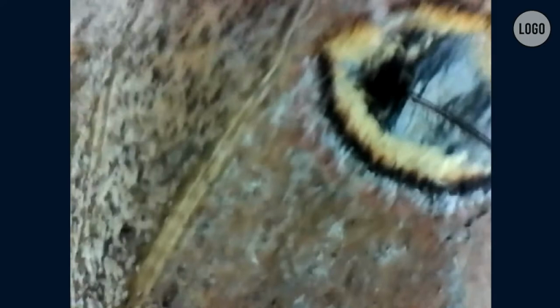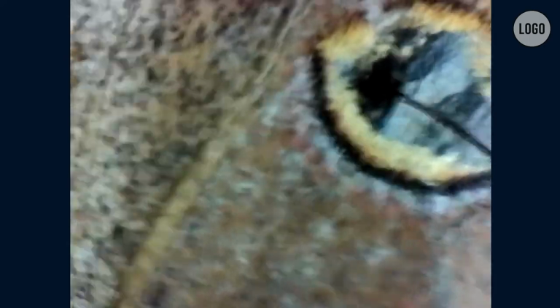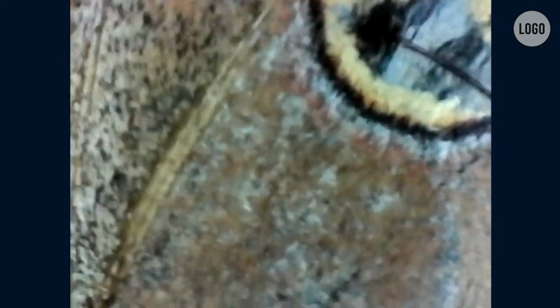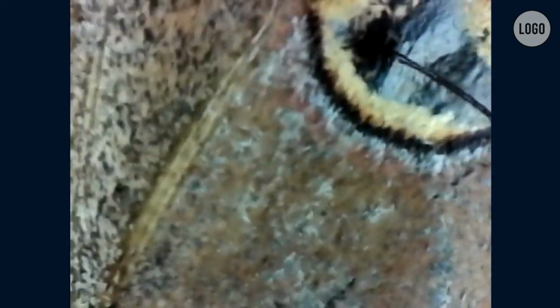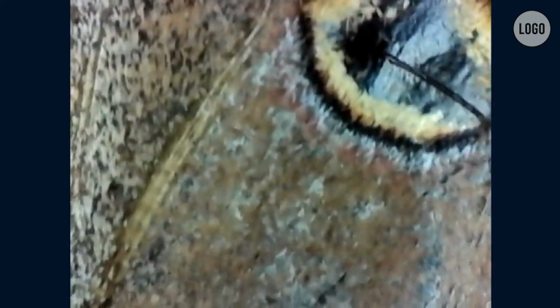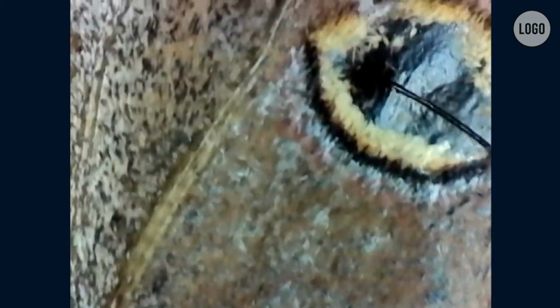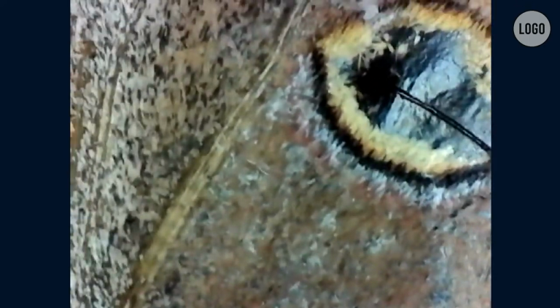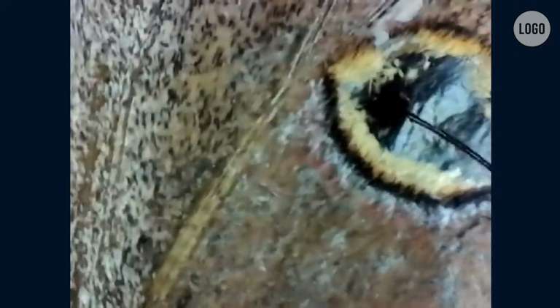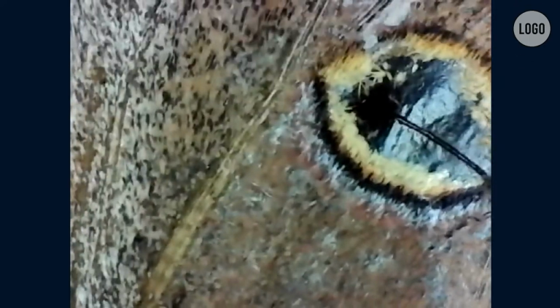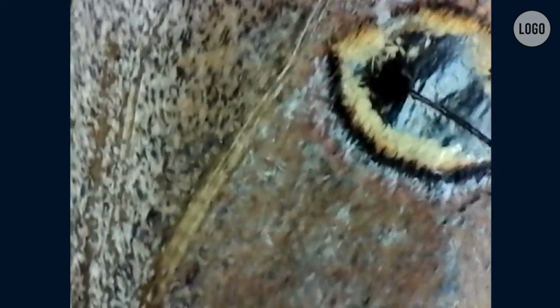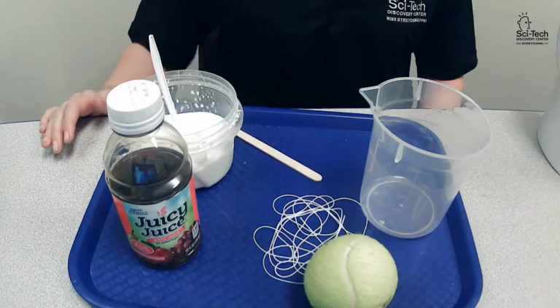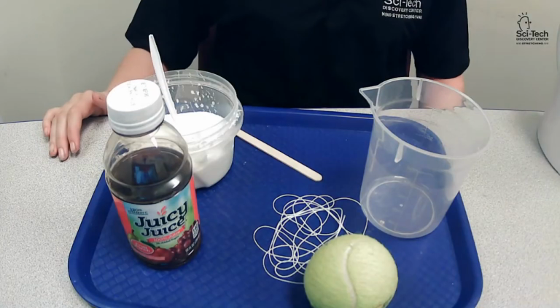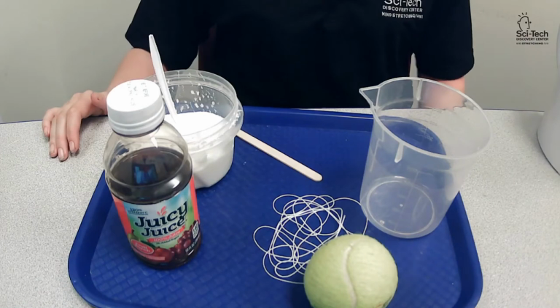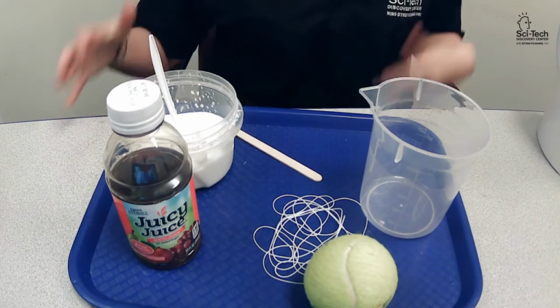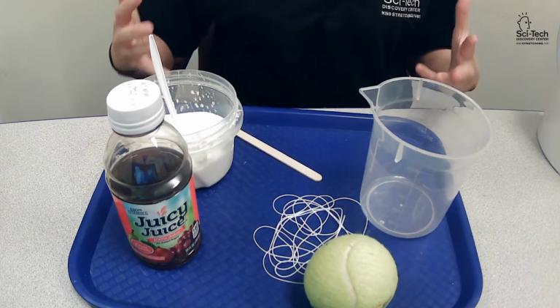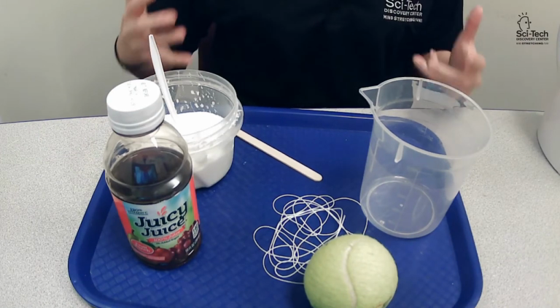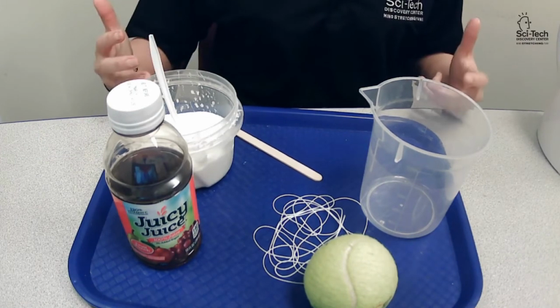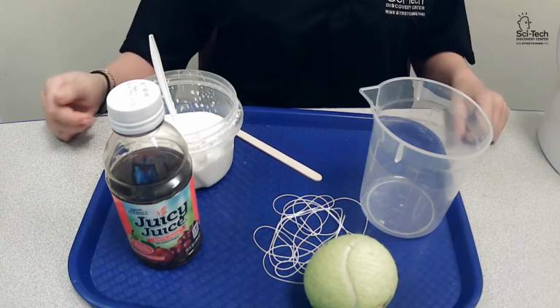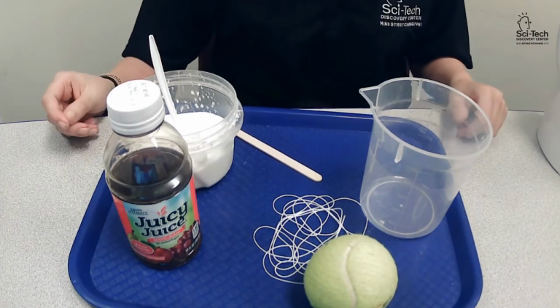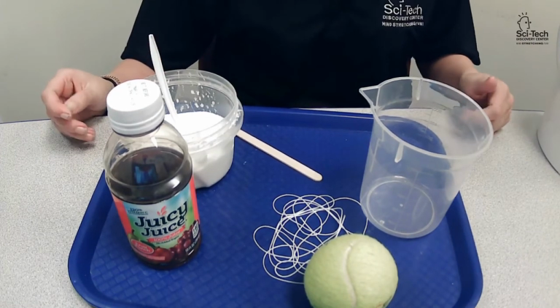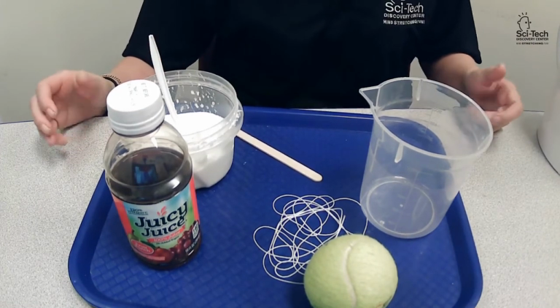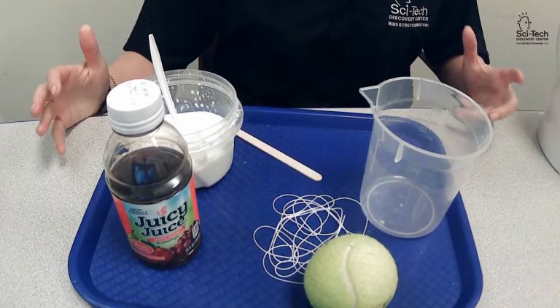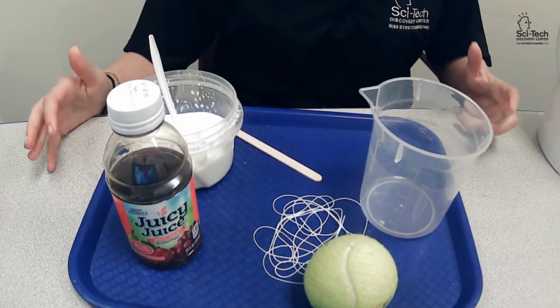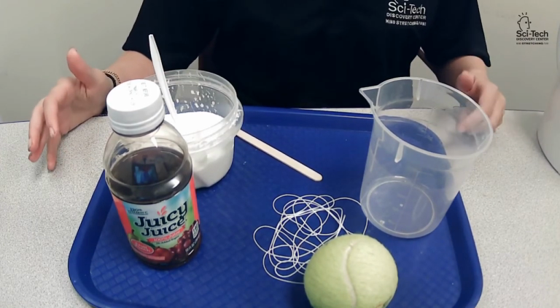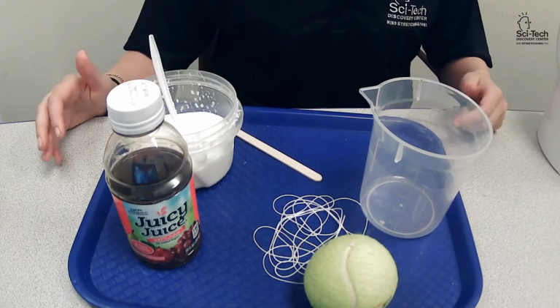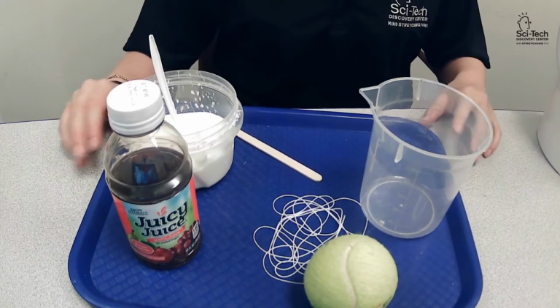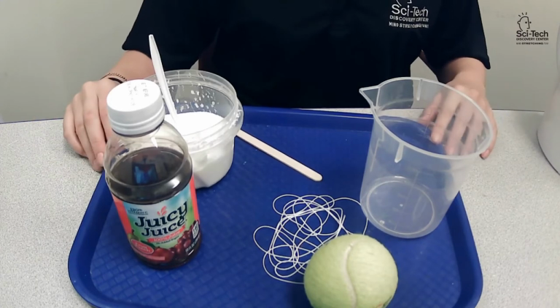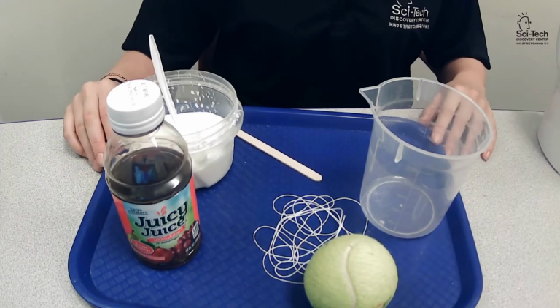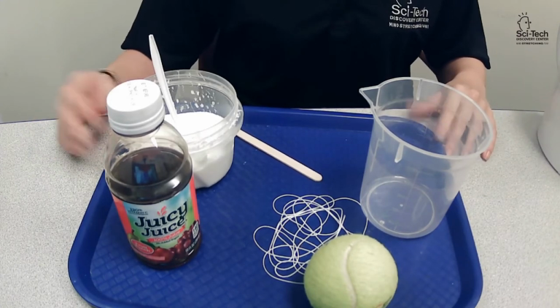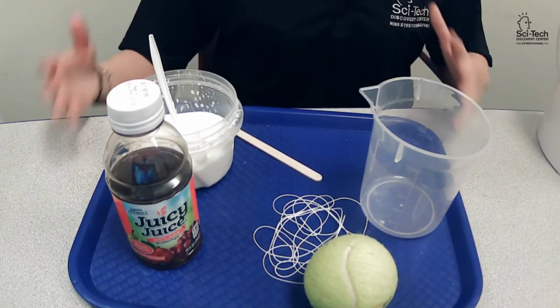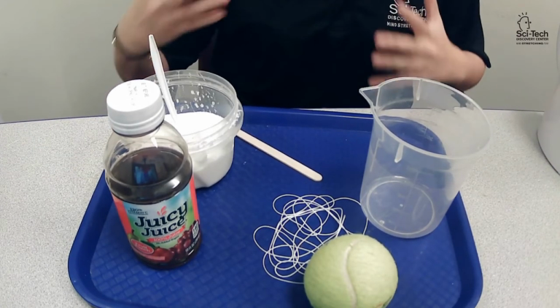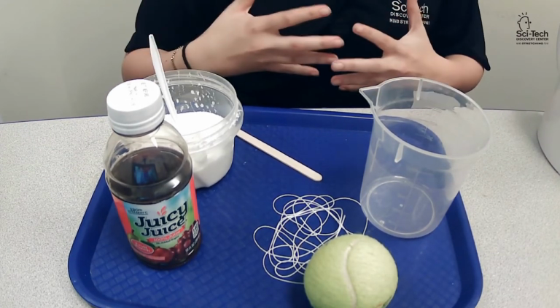The moth uses these eye markings to mimic owl eyes and confuse predators. Now that we know how amazing and interesting moths are to observe, I'm going to show you something you can do that will bring the moth to you.